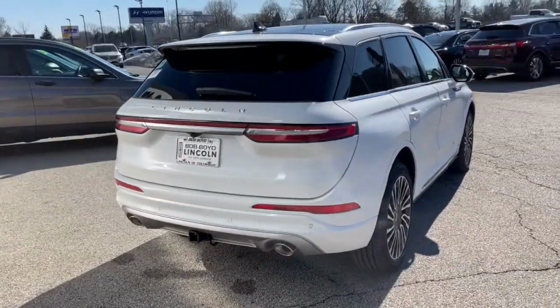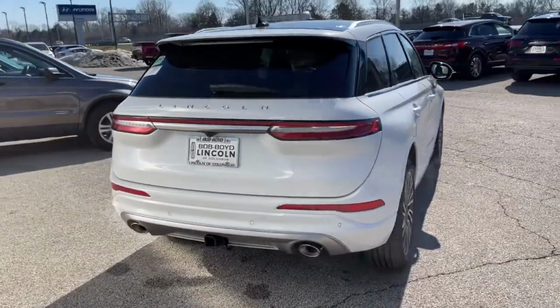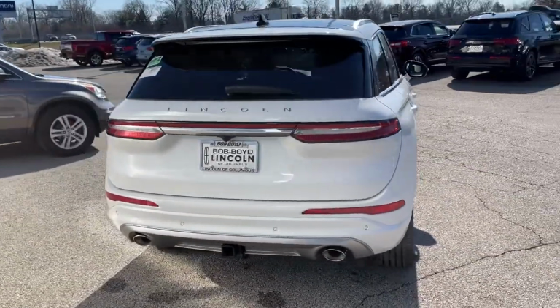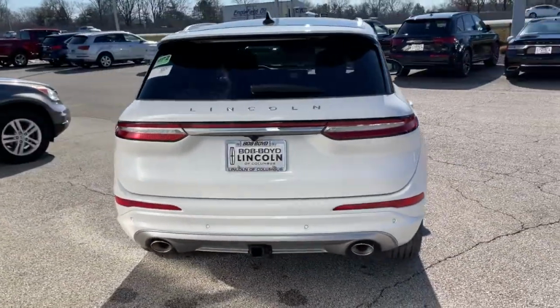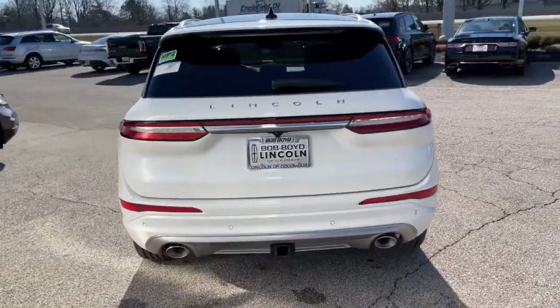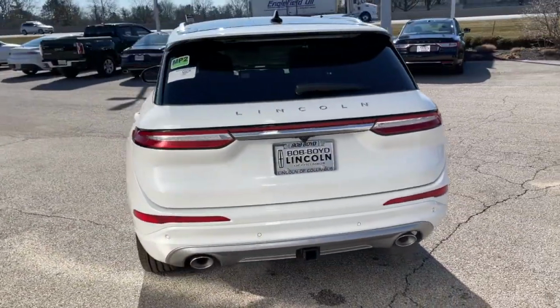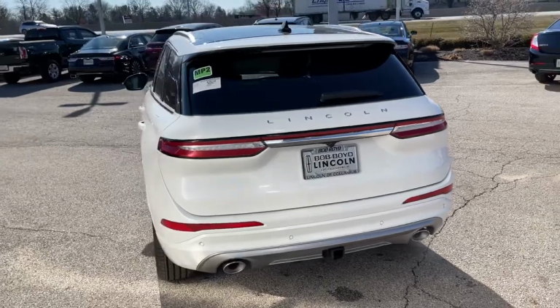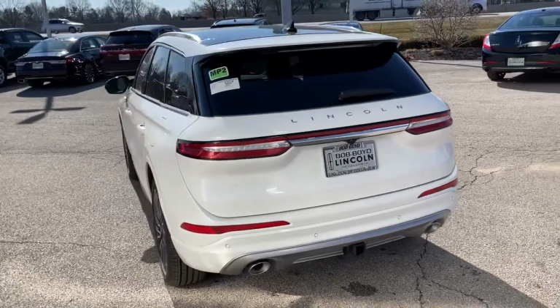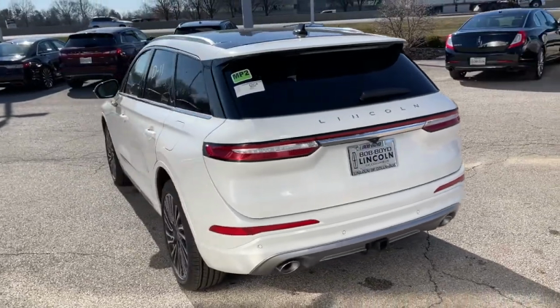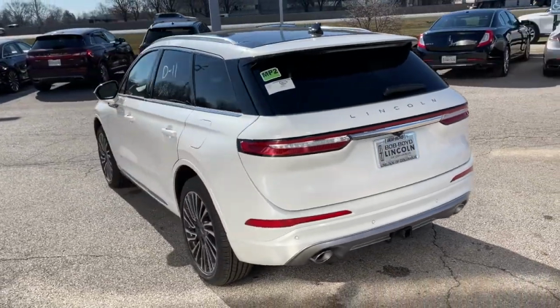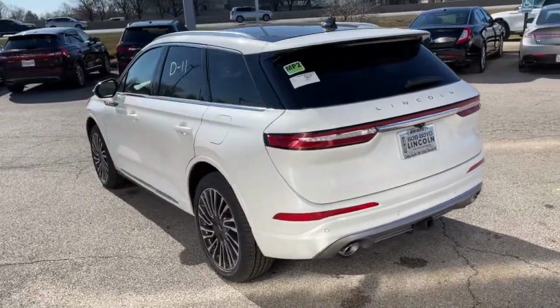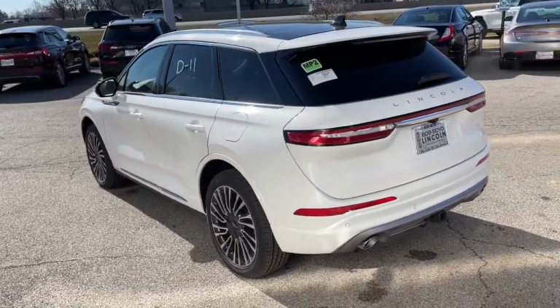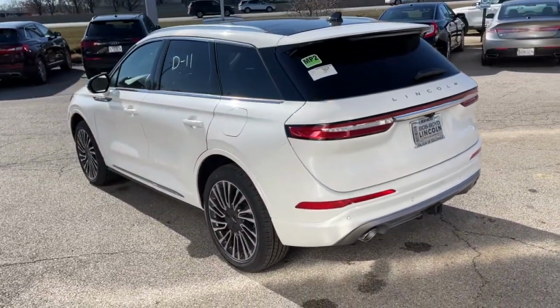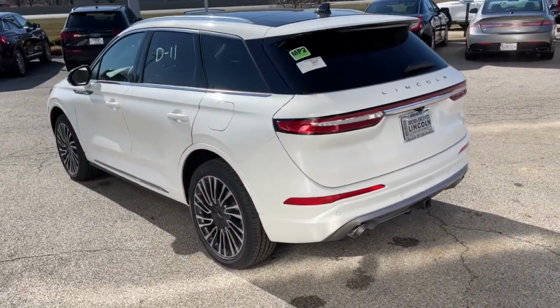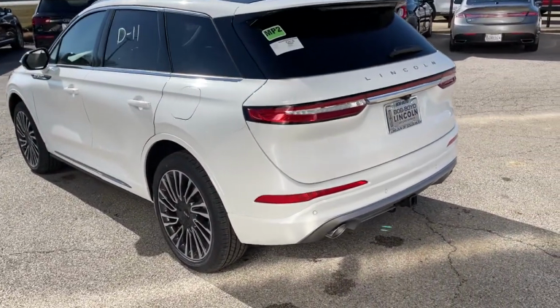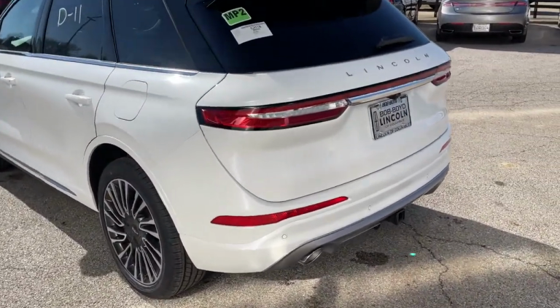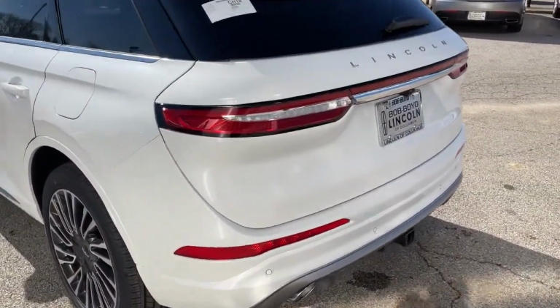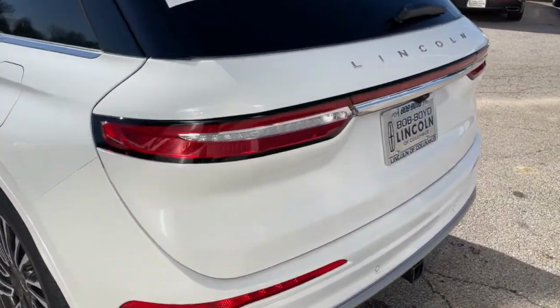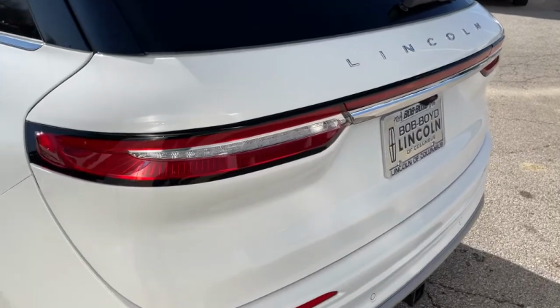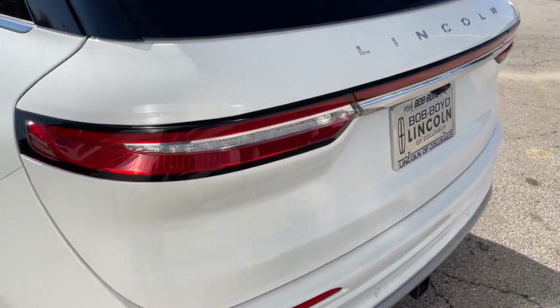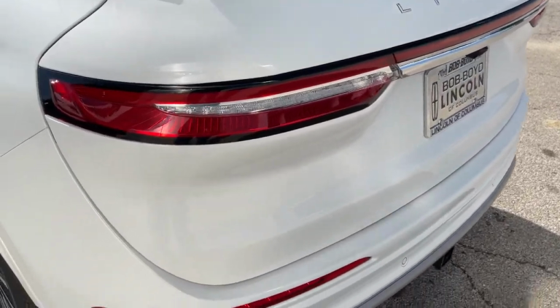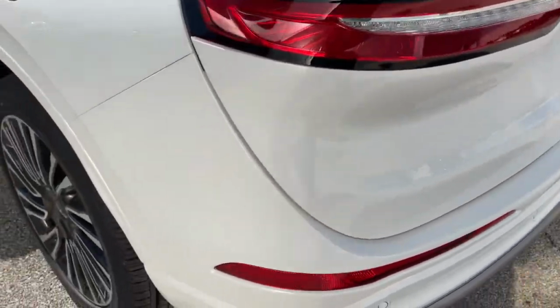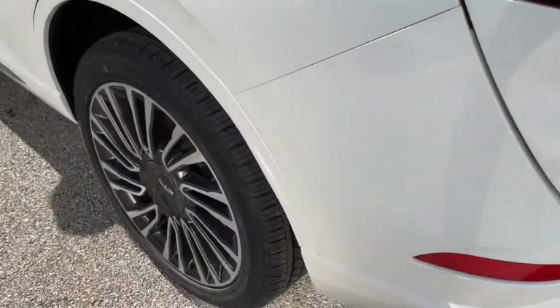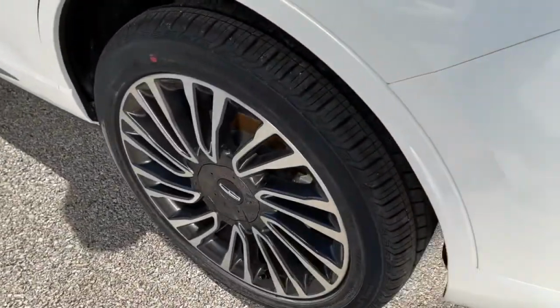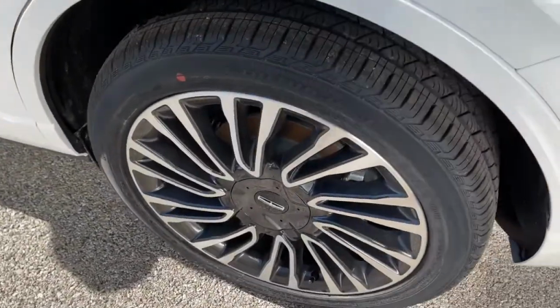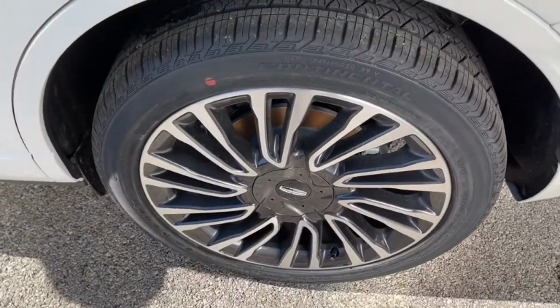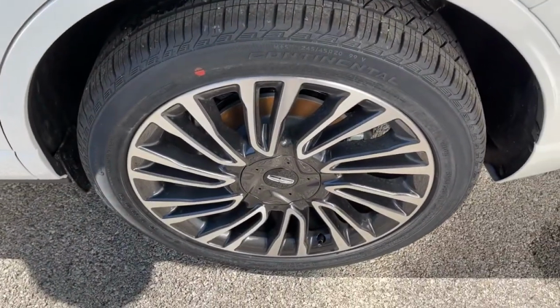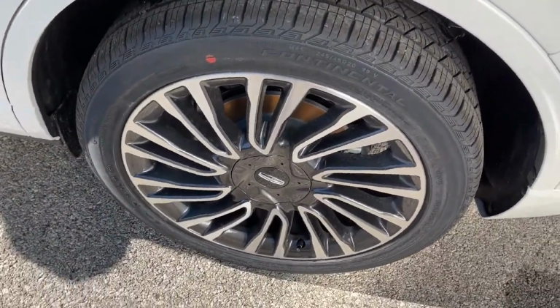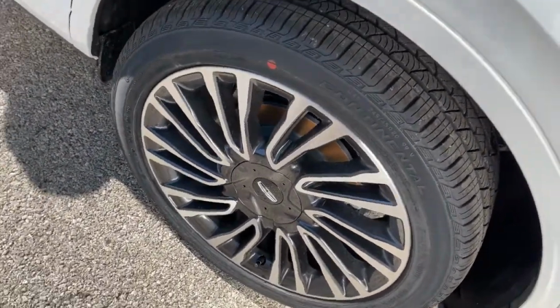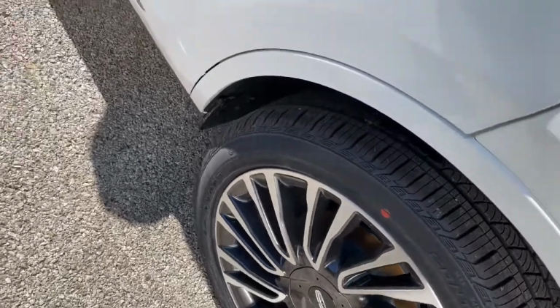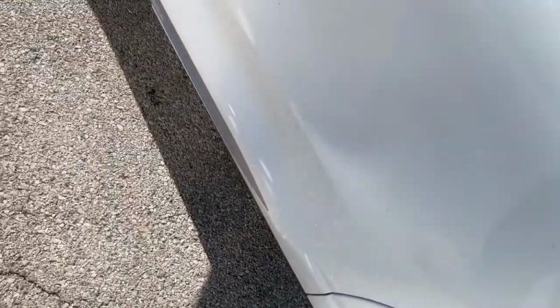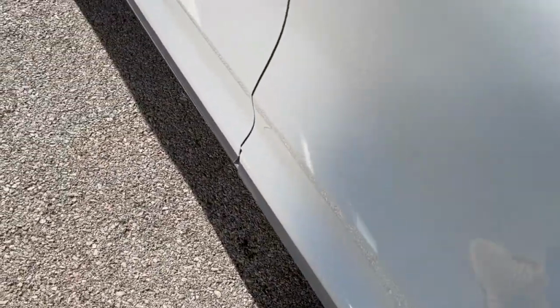Panoramic roof, keyless entry, all-wheel drive, sun/moonroof, navigation system, power liftgate, lane keeping assist, remote engine start, power passenger seat, woodgrain interior trim.